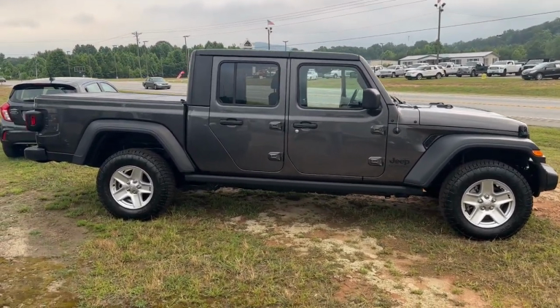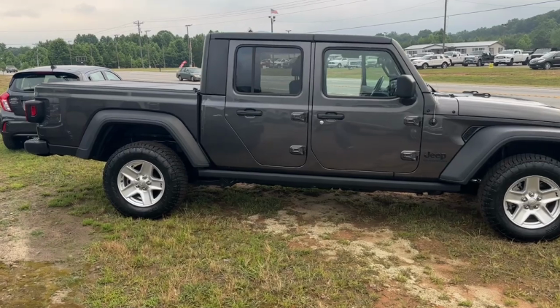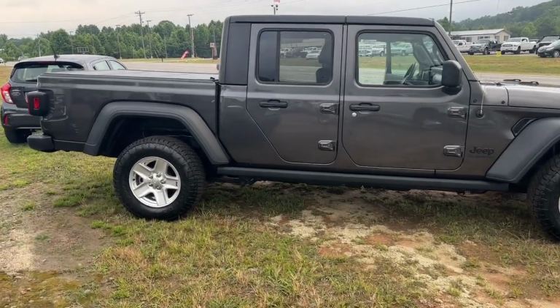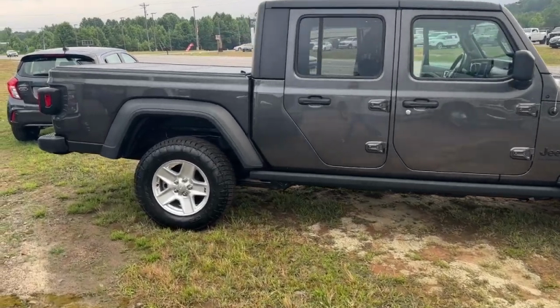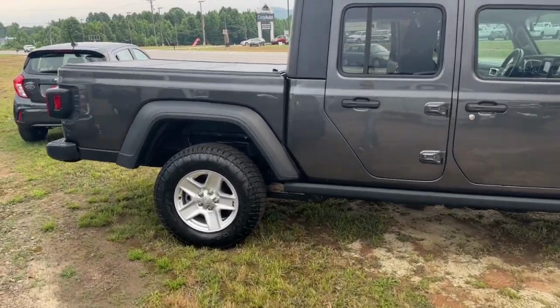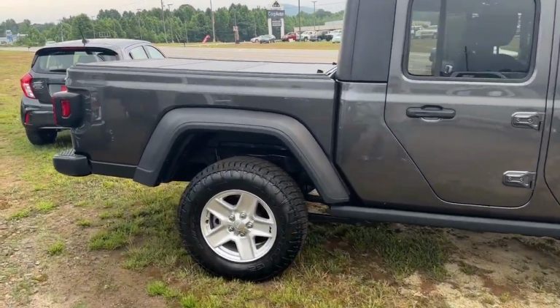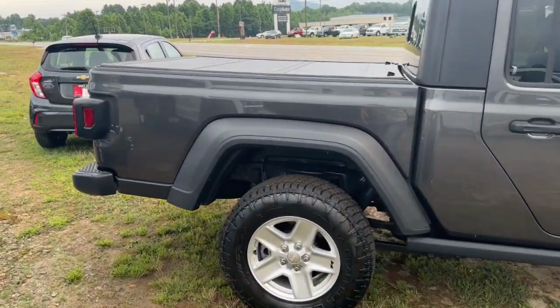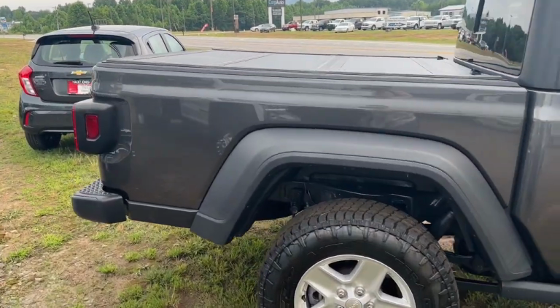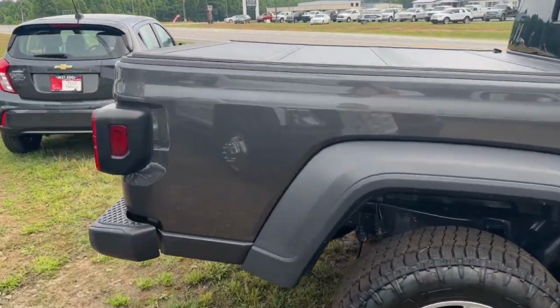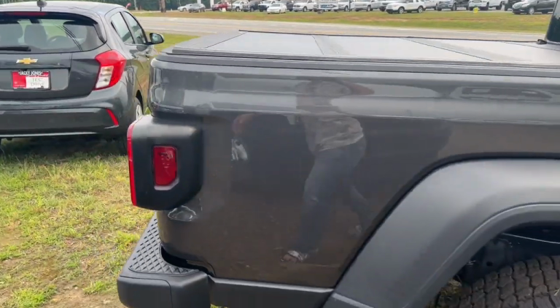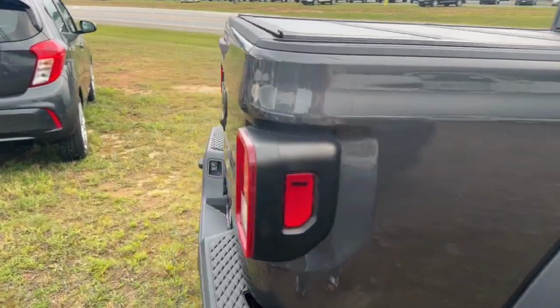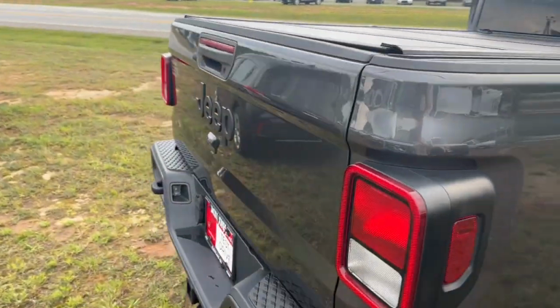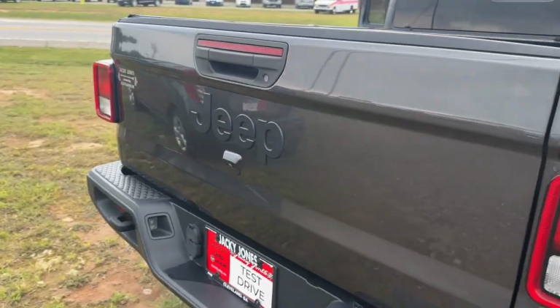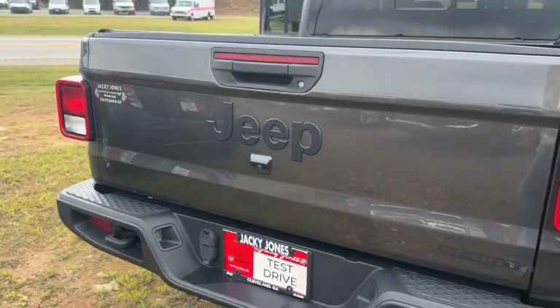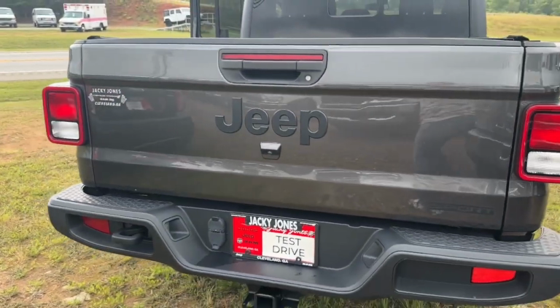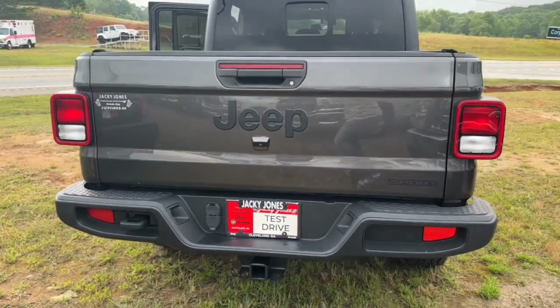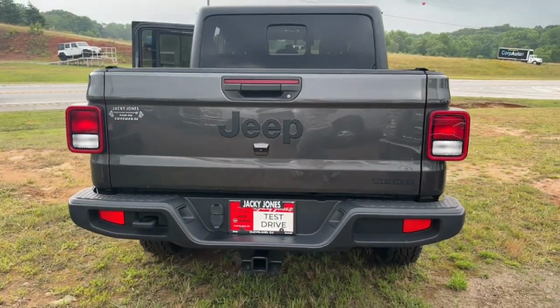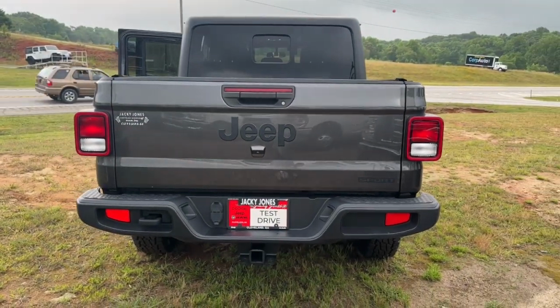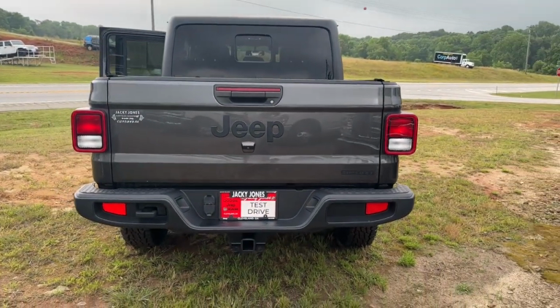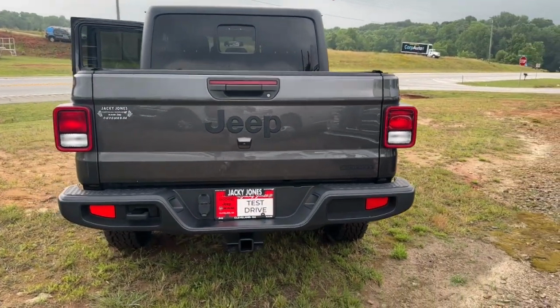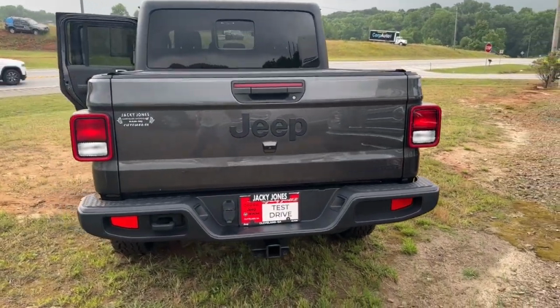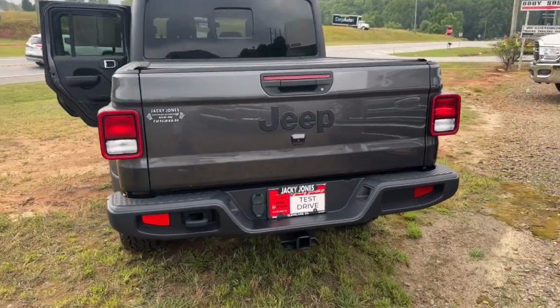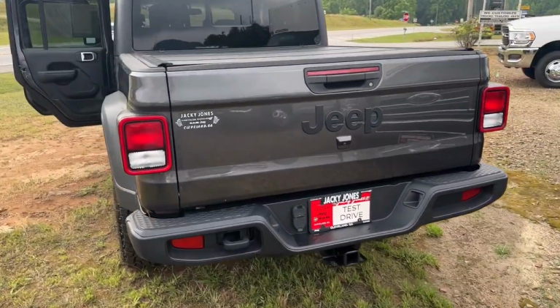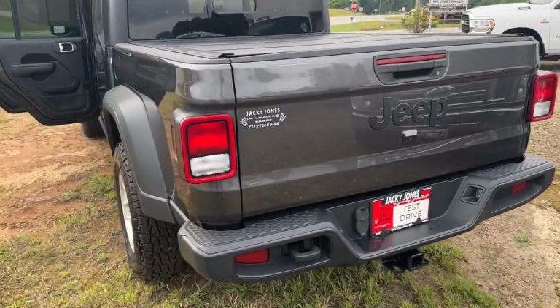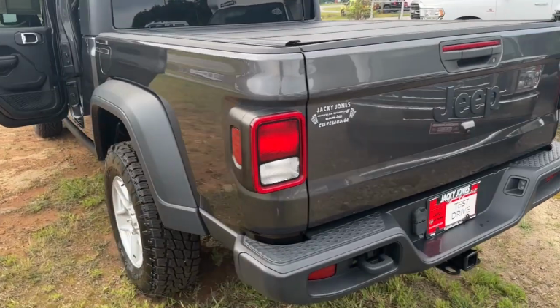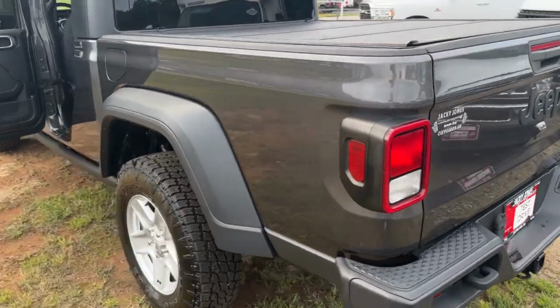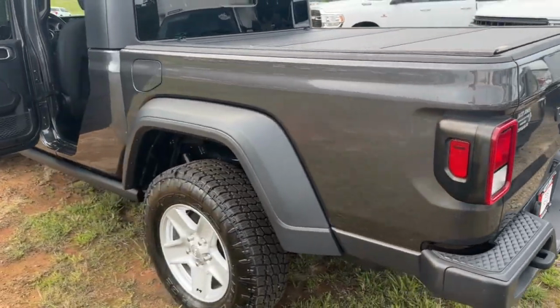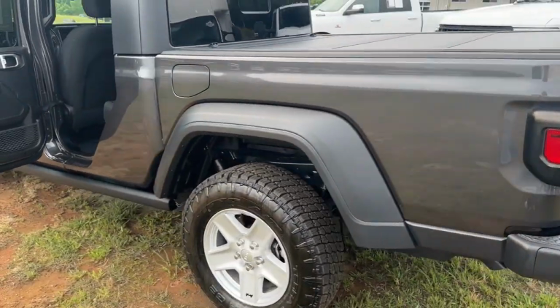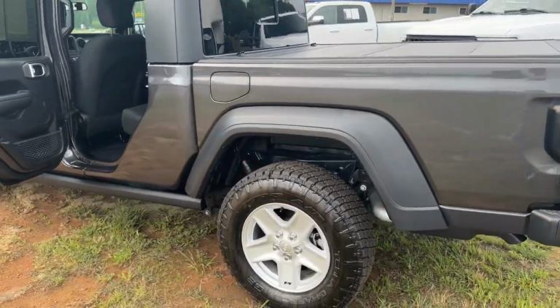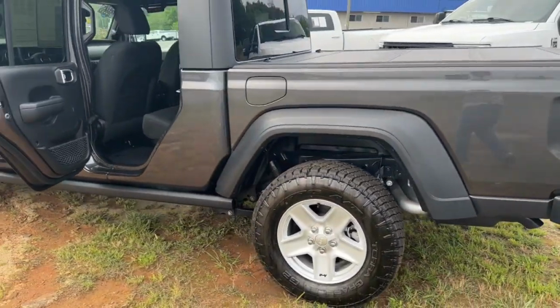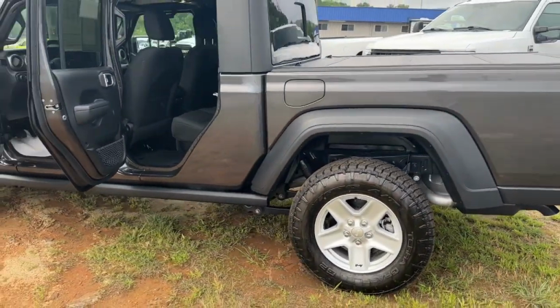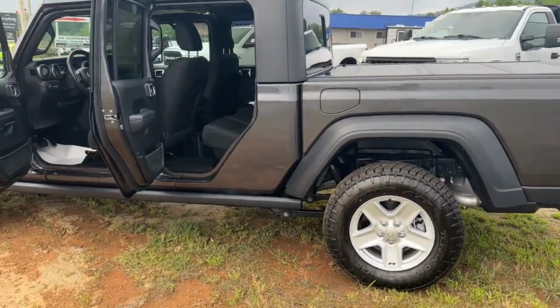Enjoy a view of this trail-ready Jeep Gladiator, the midsize pickup designed specifically for off-road exploring. Tech-savvy and incredibly versatile, this fearless adventure machine is ready to take you on the road less traveled in comfort and style.